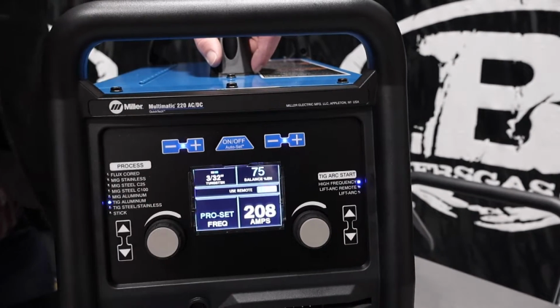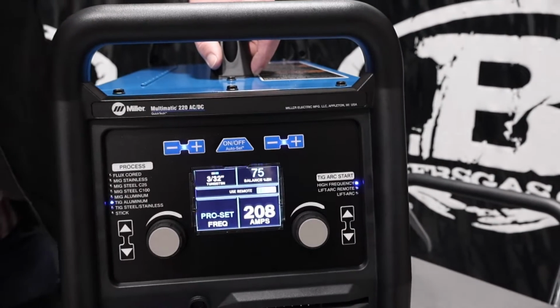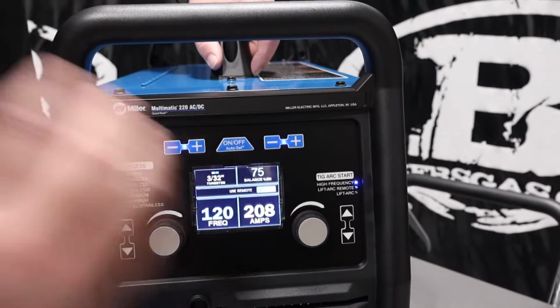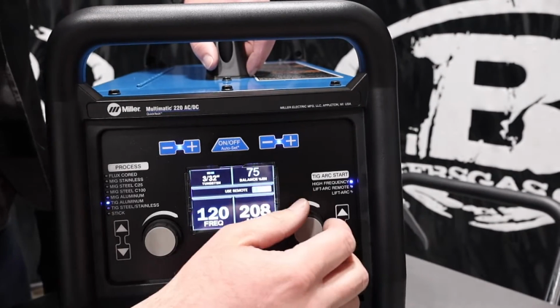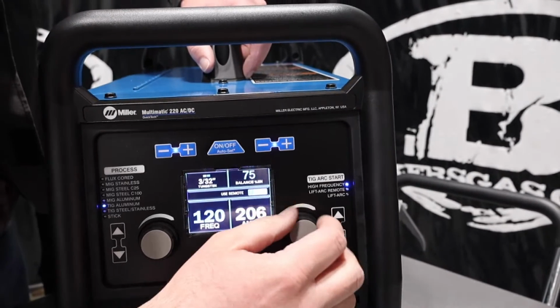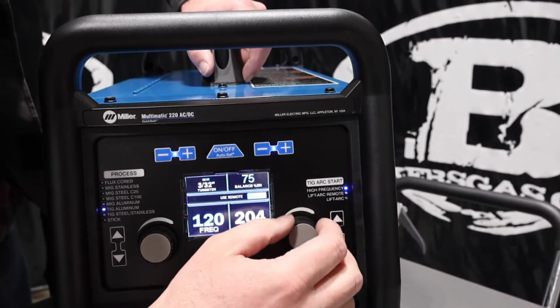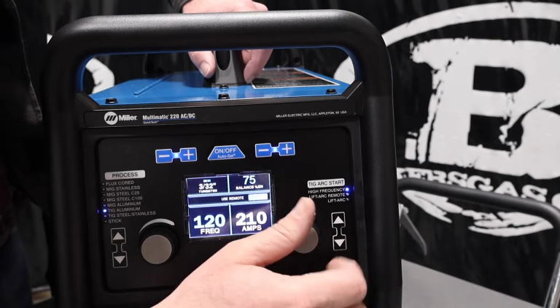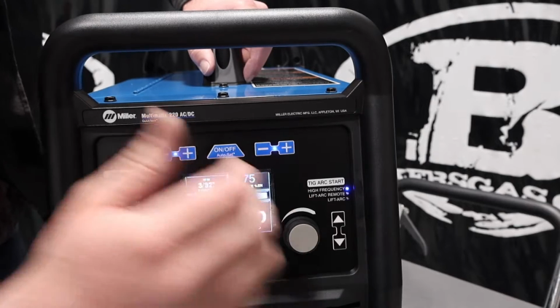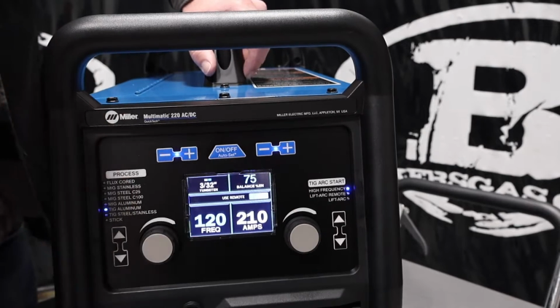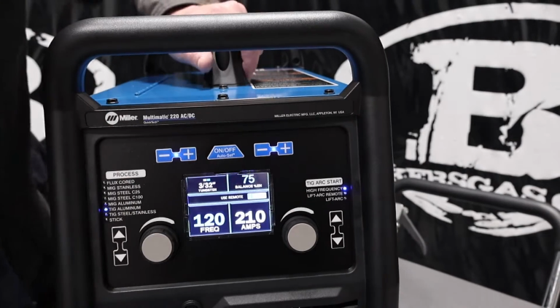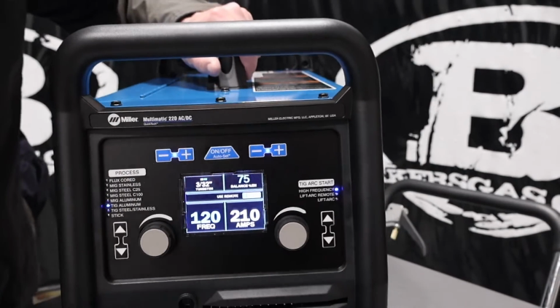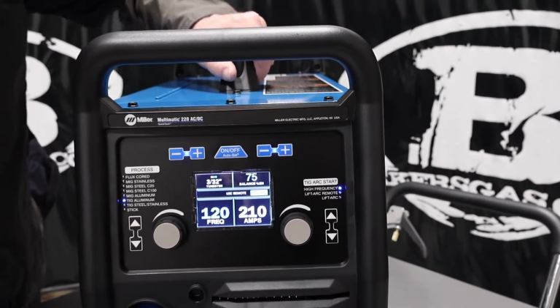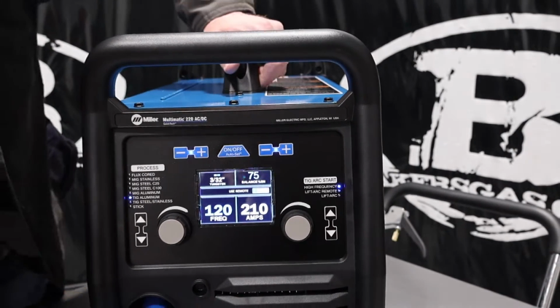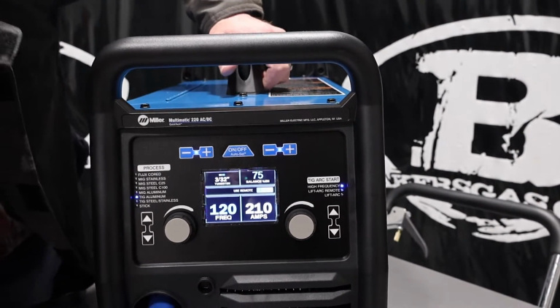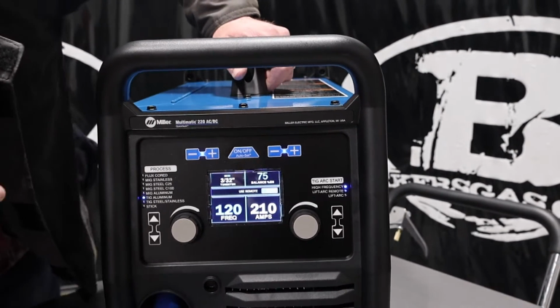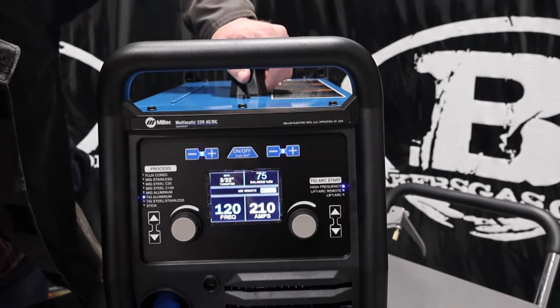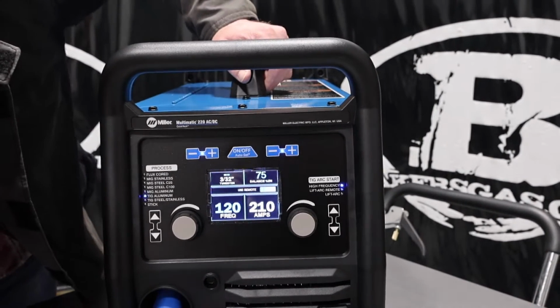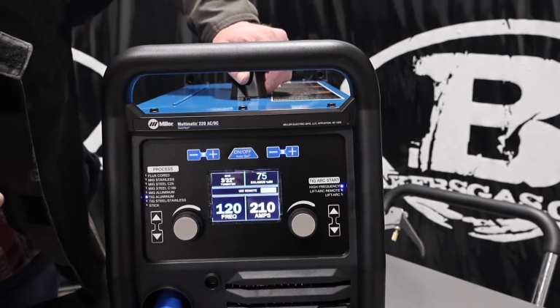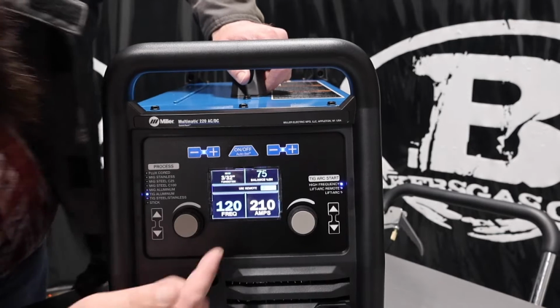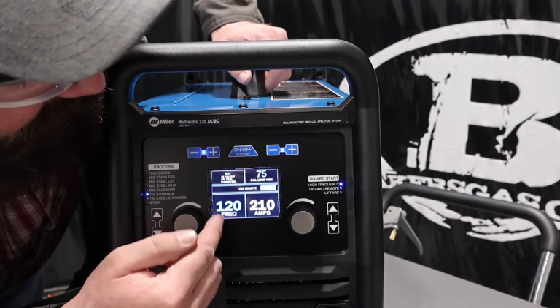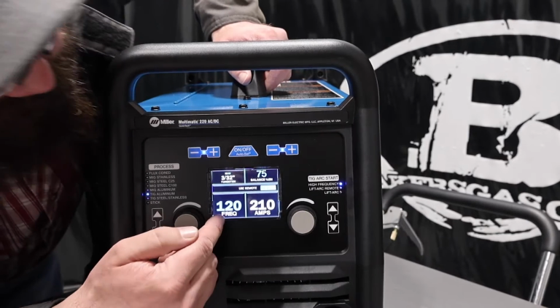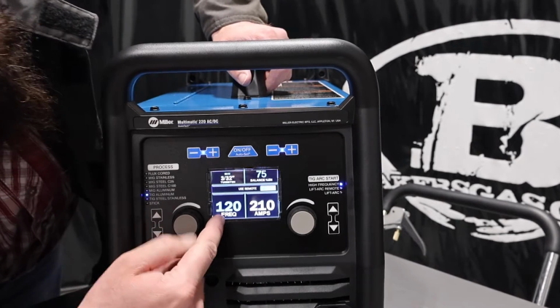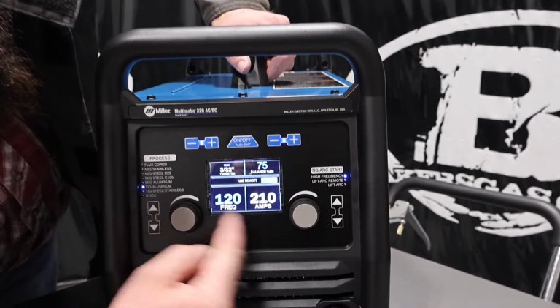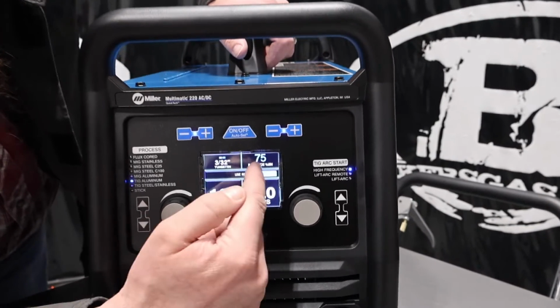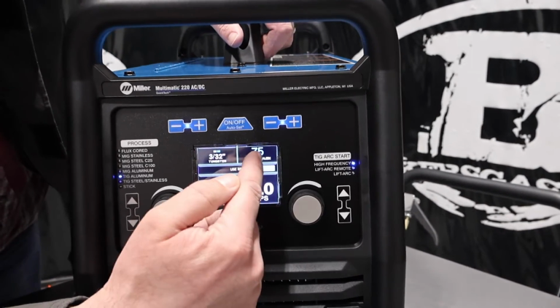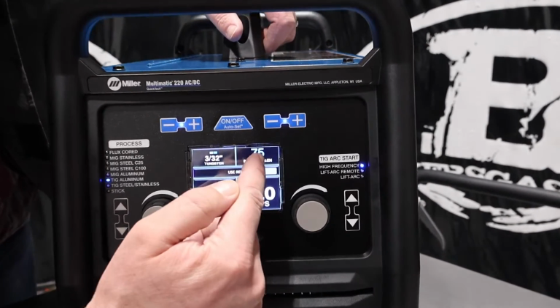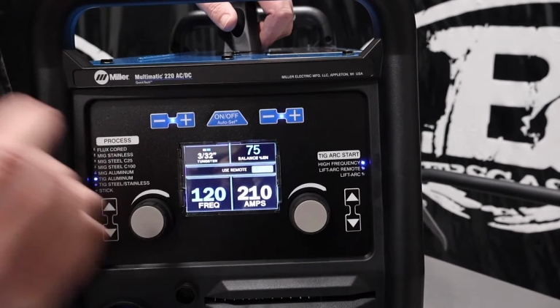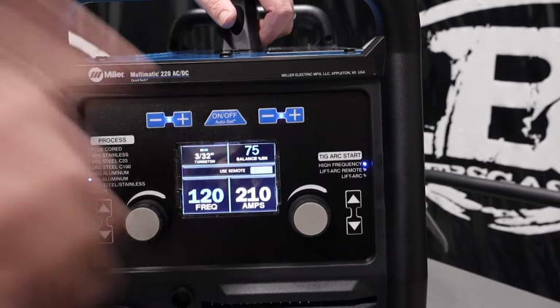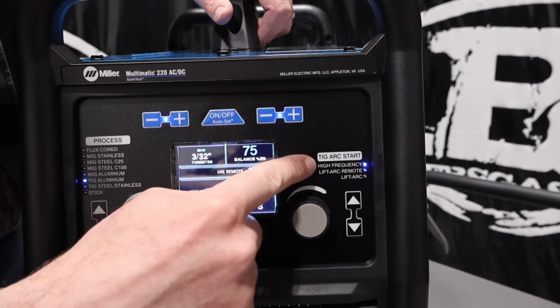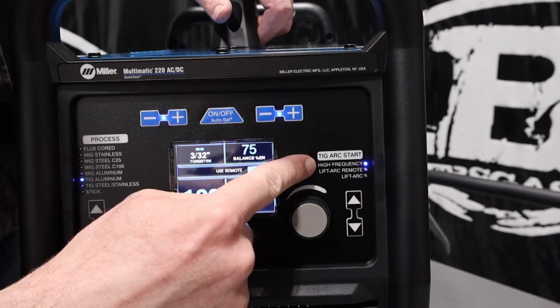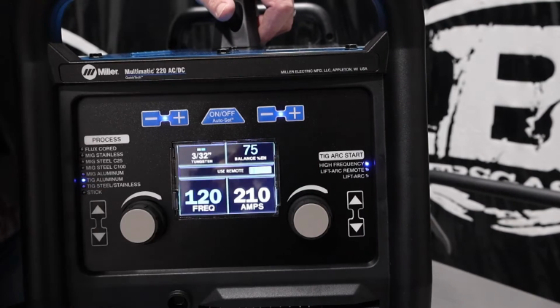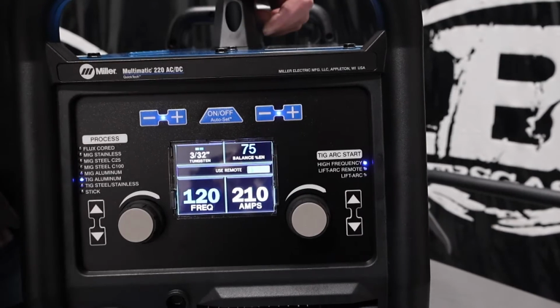A couple of the things I wanted to talk about, as we get a lot of questions about, are: what does the frequency mean, what does the balance mean, and what does high frequency over here mean.